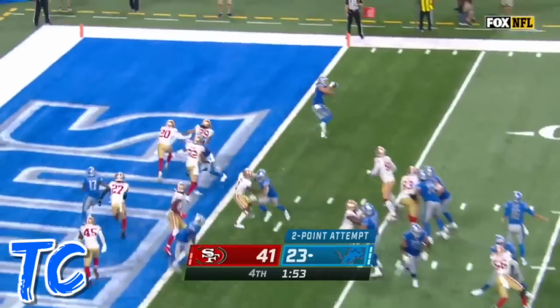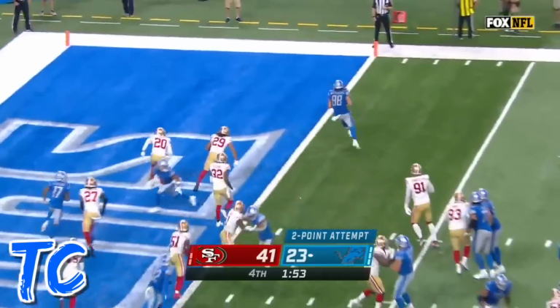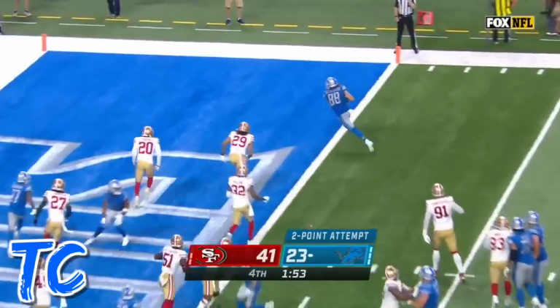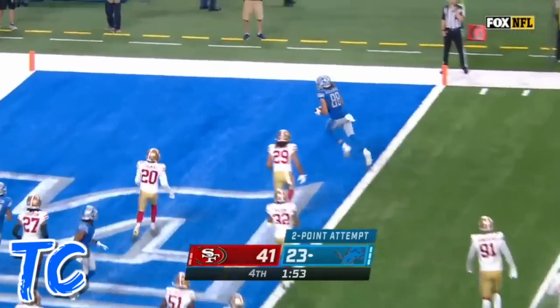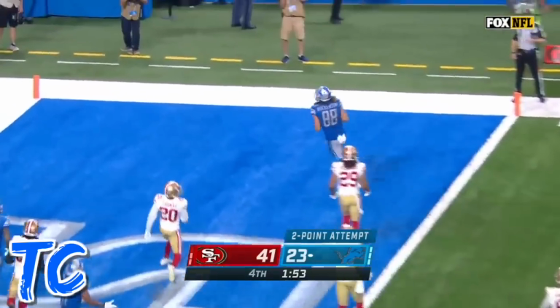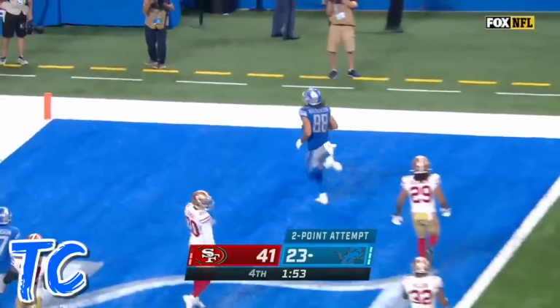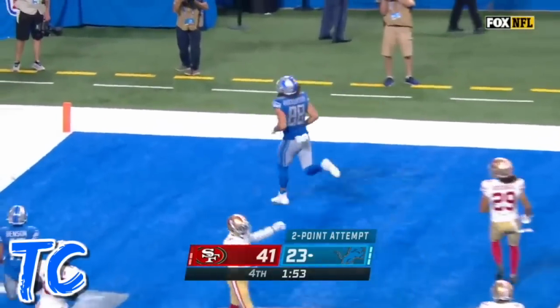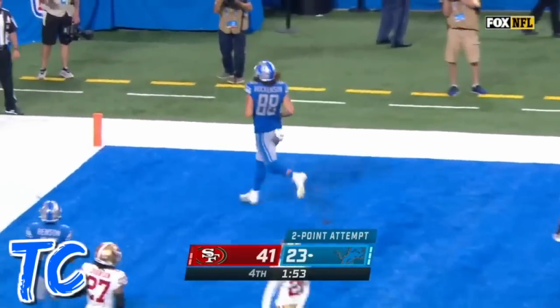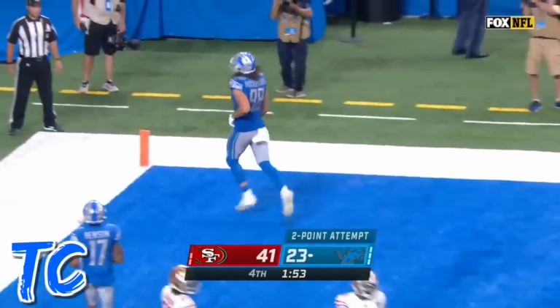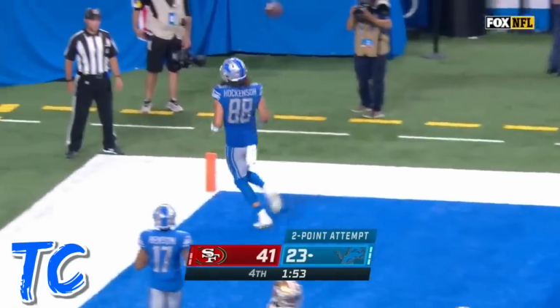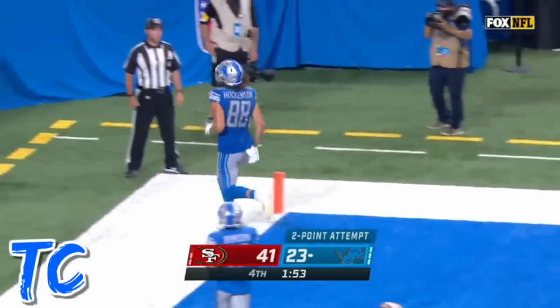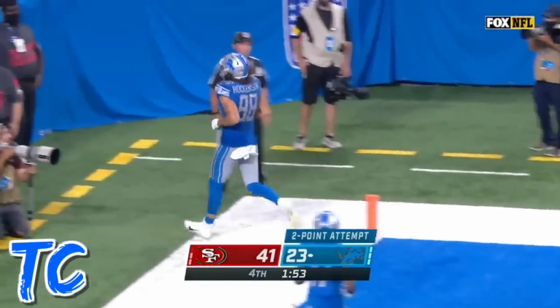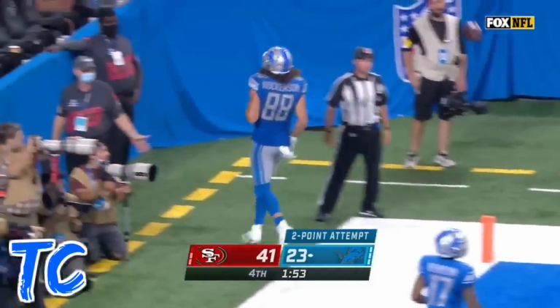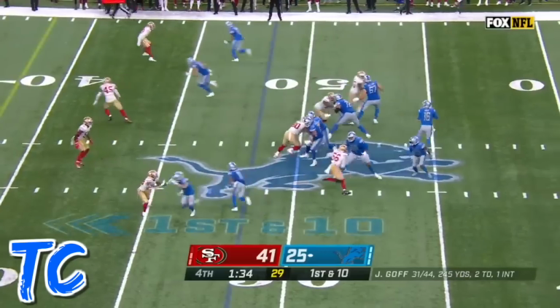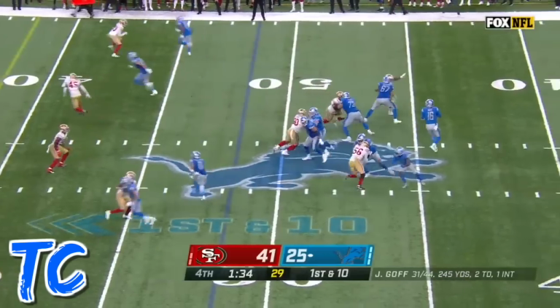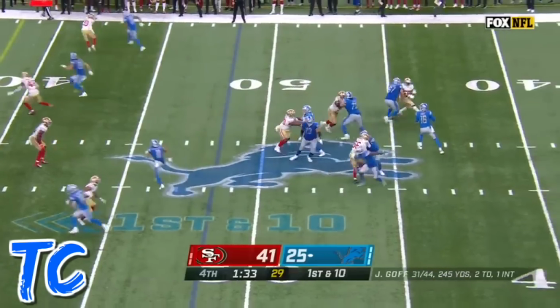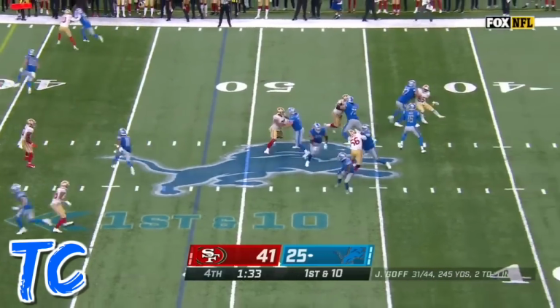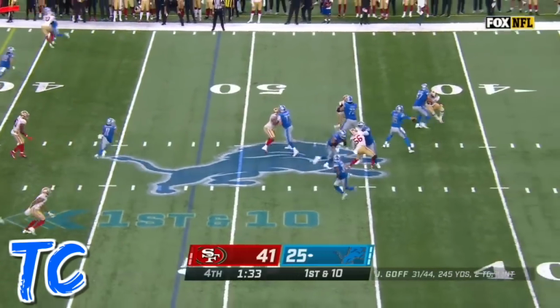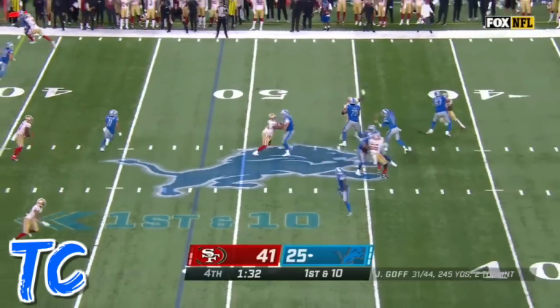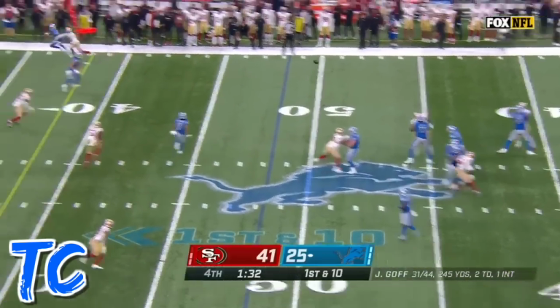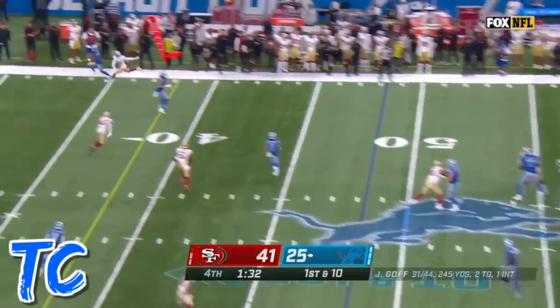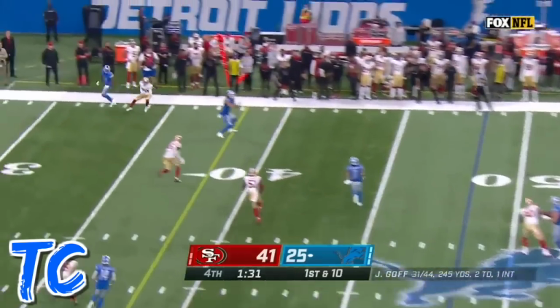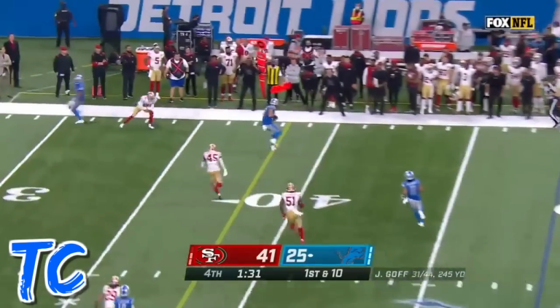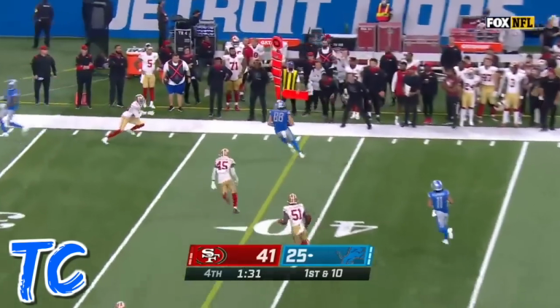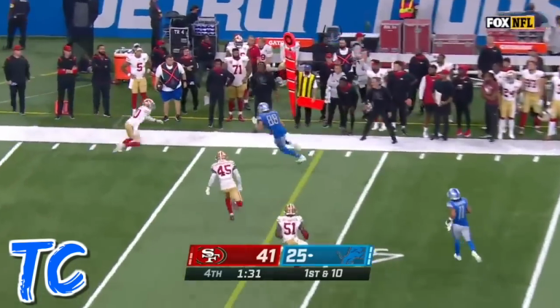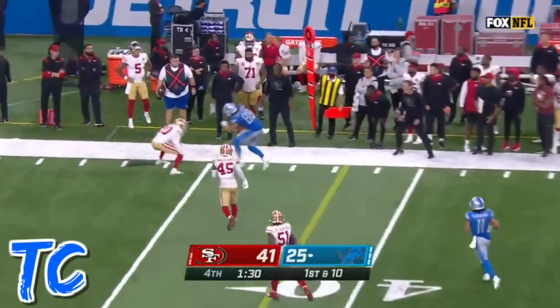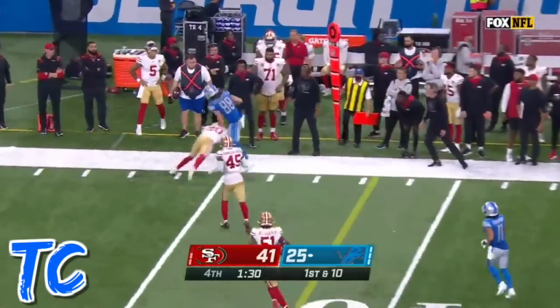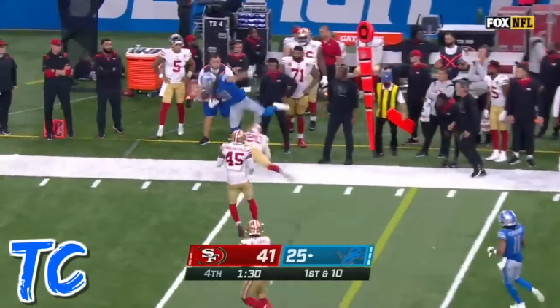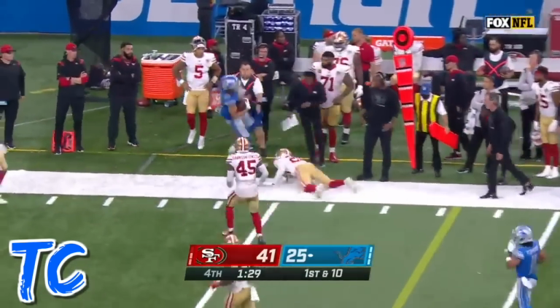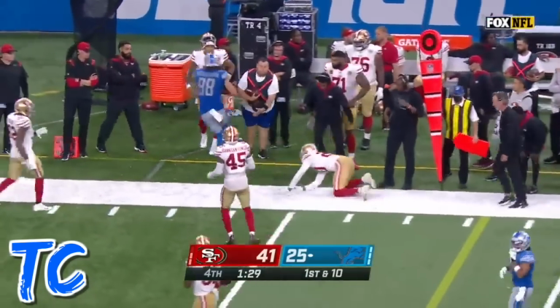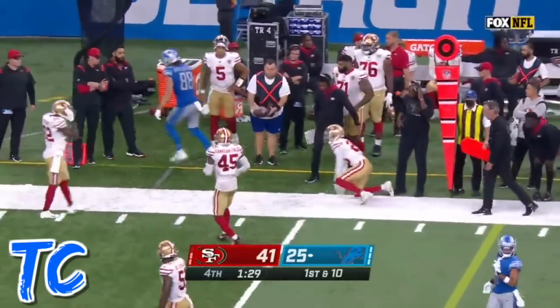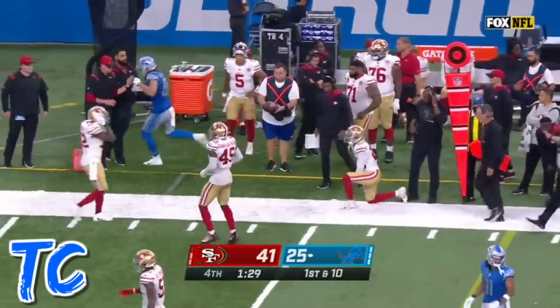Goff finds wide-open Hawkinson for a two-point conversion. Got him in three-by-one. On first down, Goff looking again — Hawkinson has it, and TJ will get out of bounds.